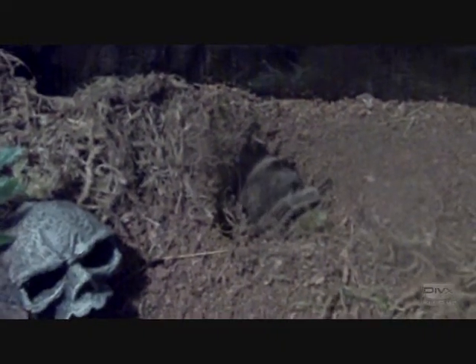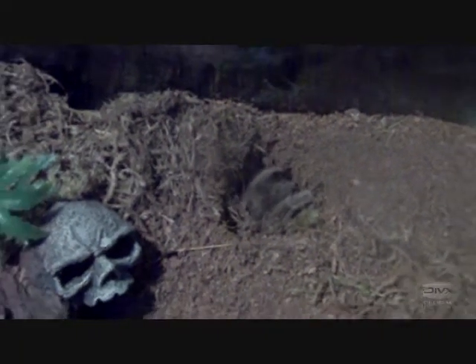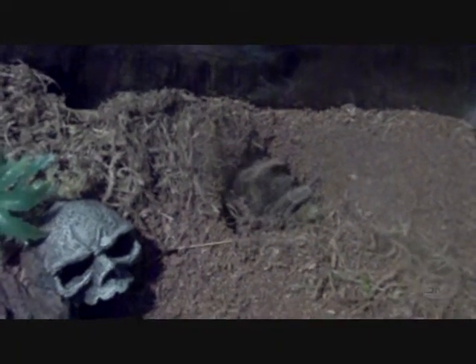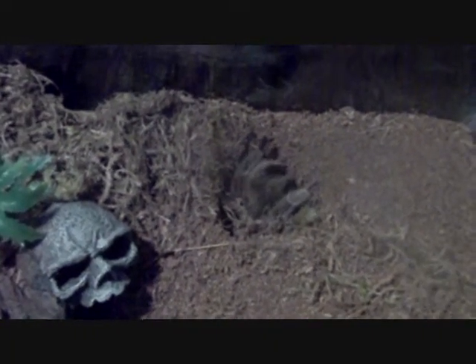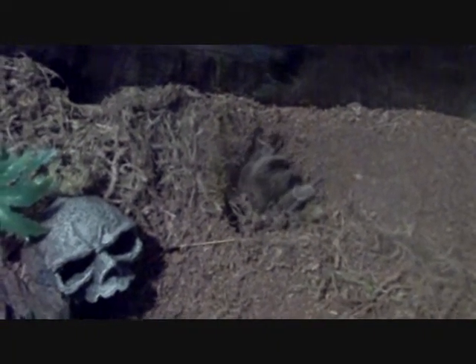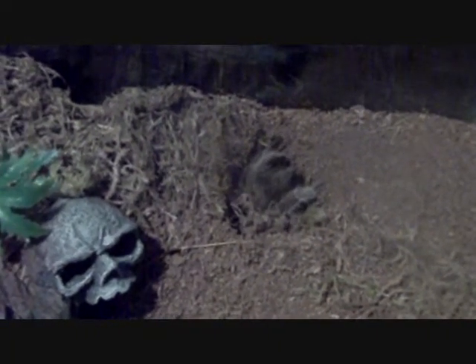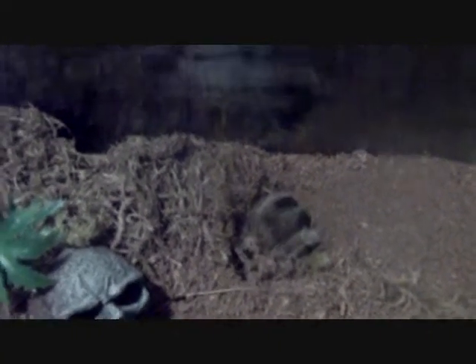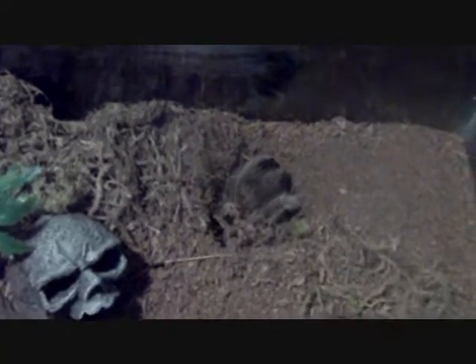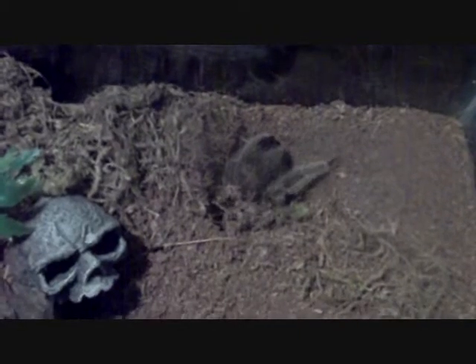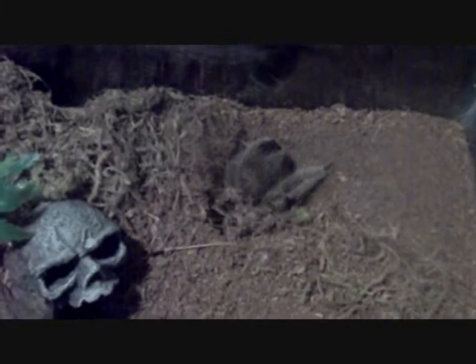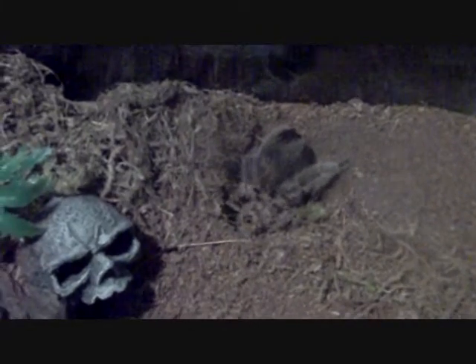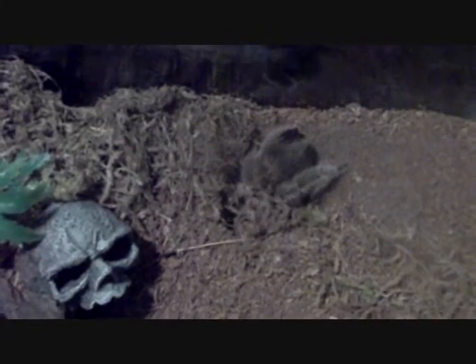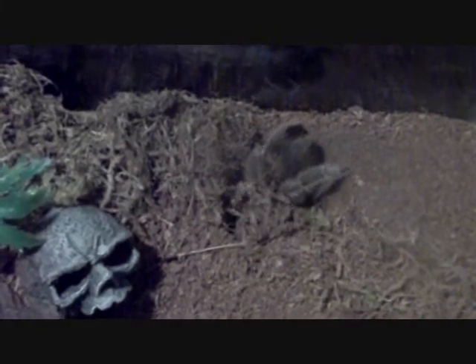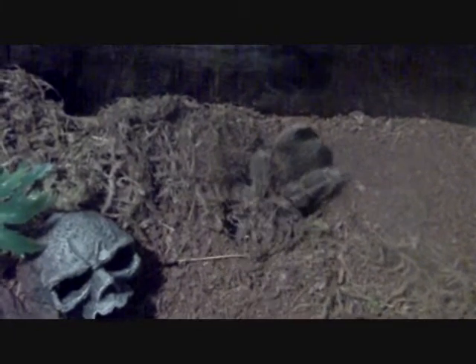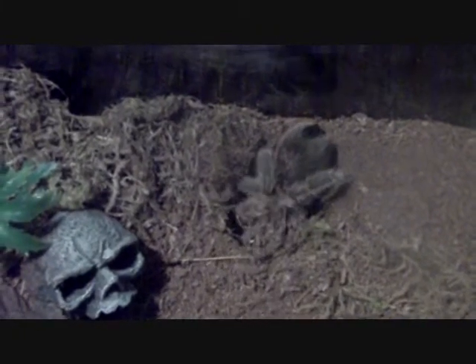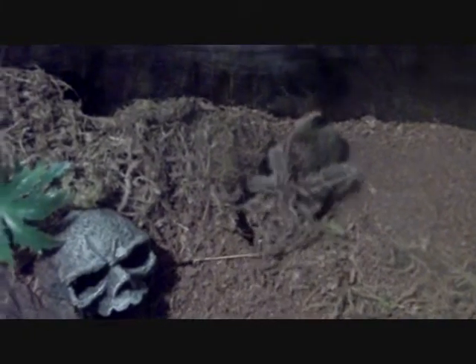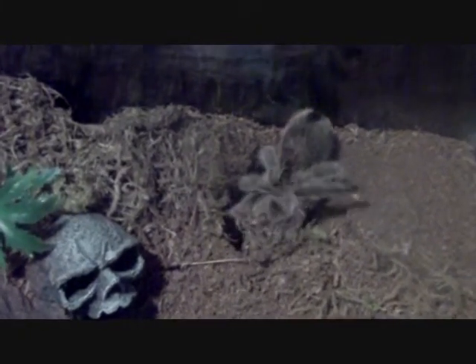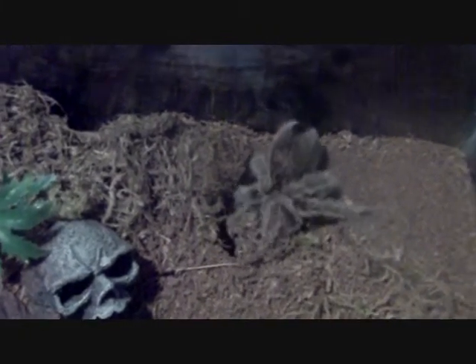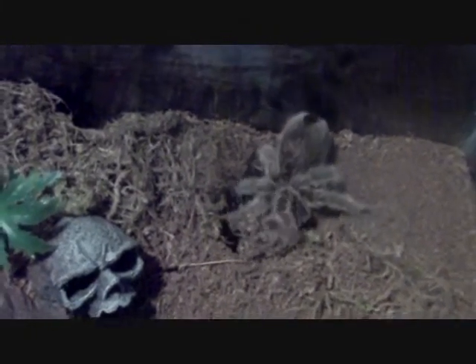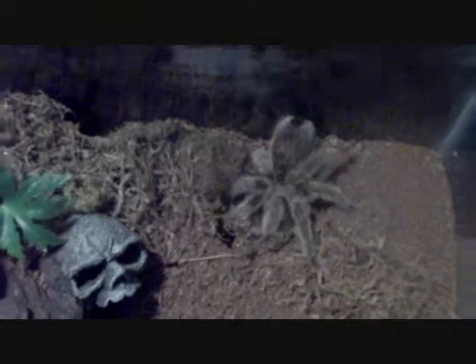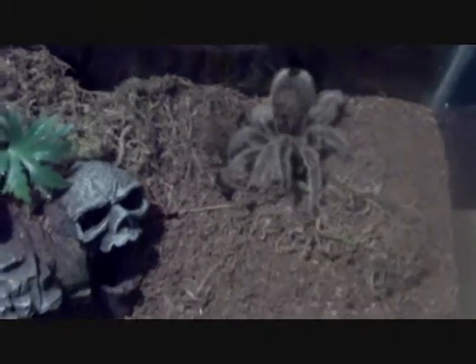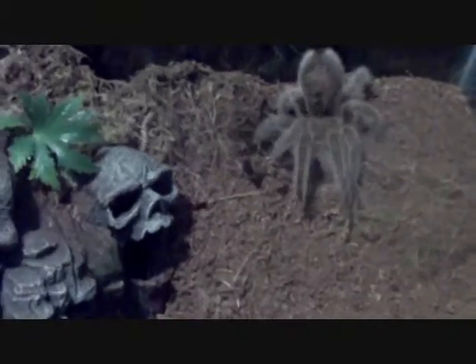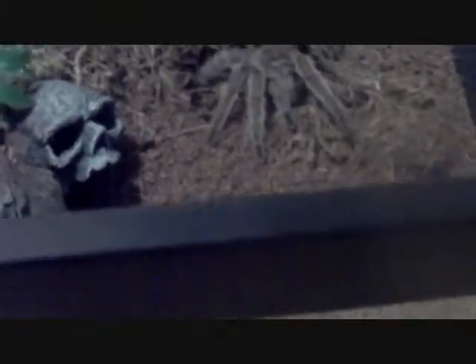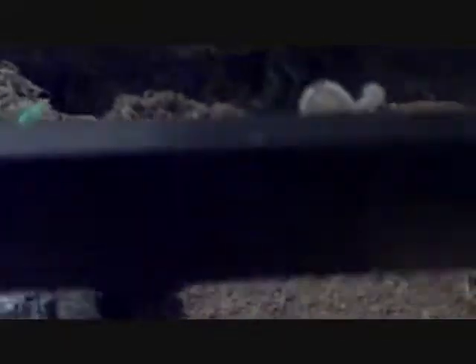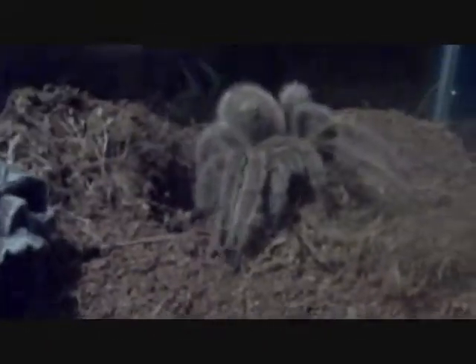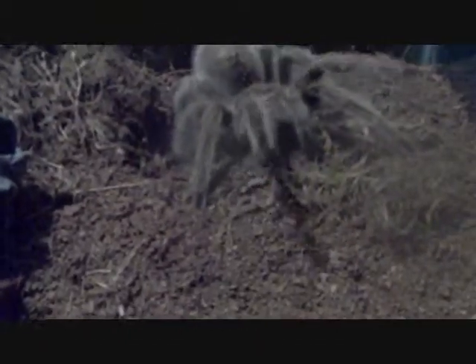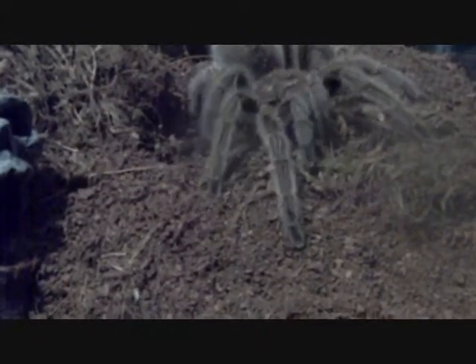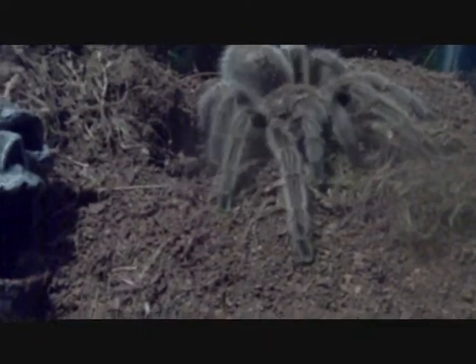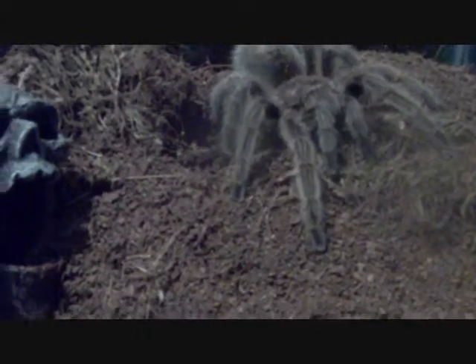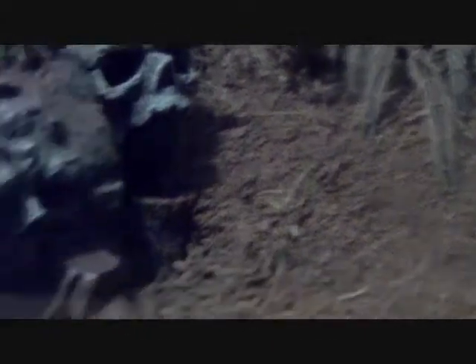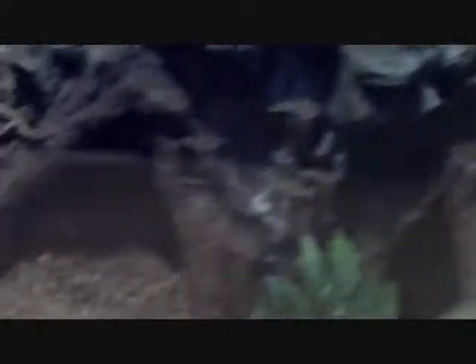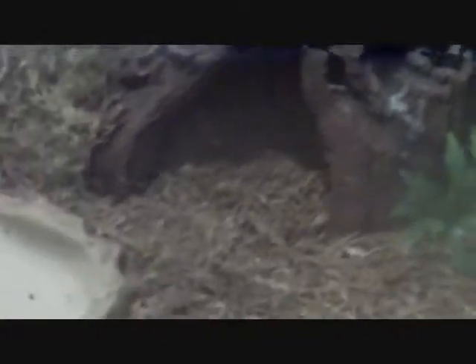Hey, what's up everyone? Check this out. I caught Thorn excavating. He's doing some digging right now. That's right in the corner of this terrarium if you can see it — I don't know what he's making down there.